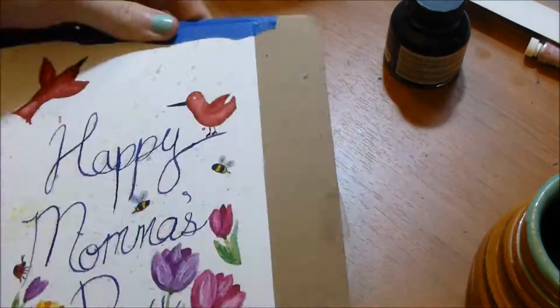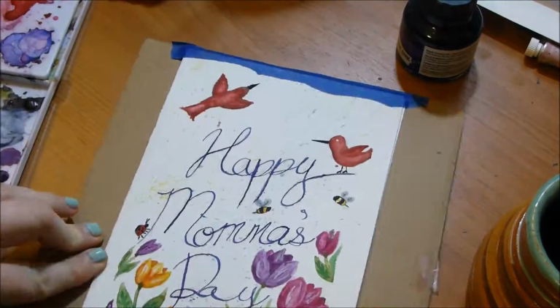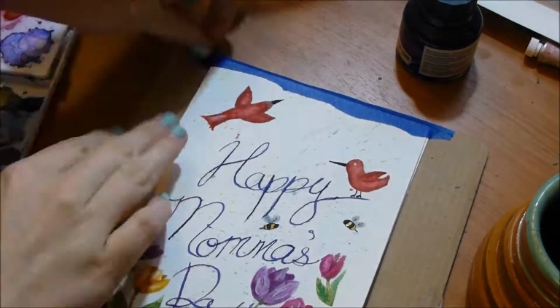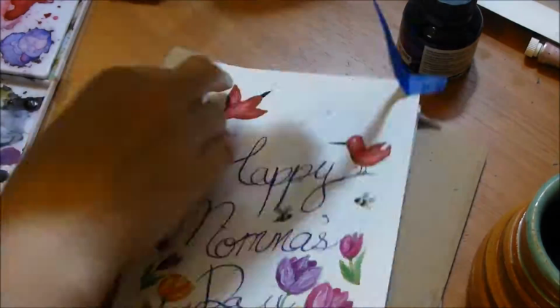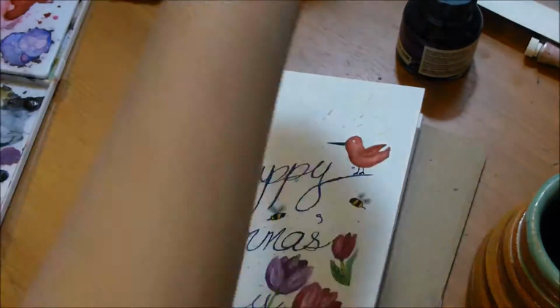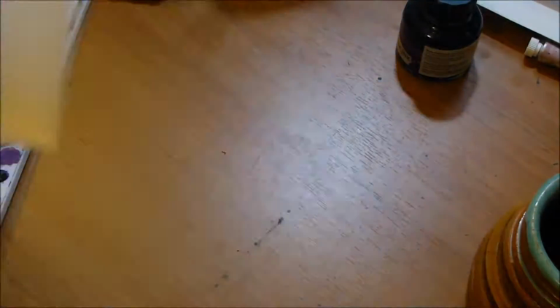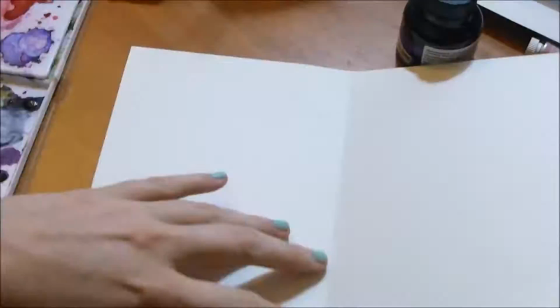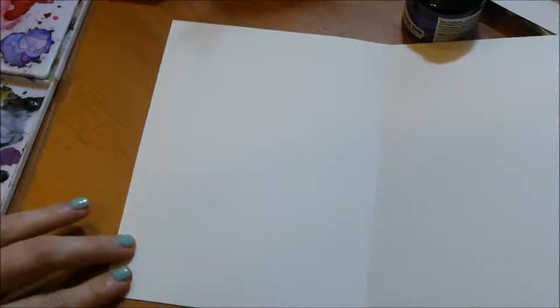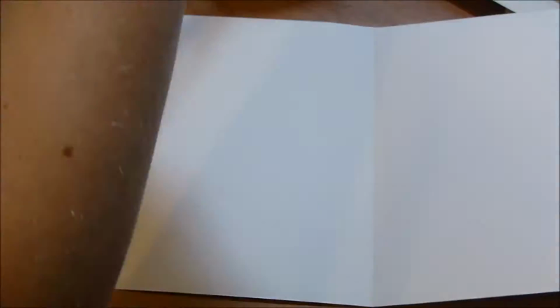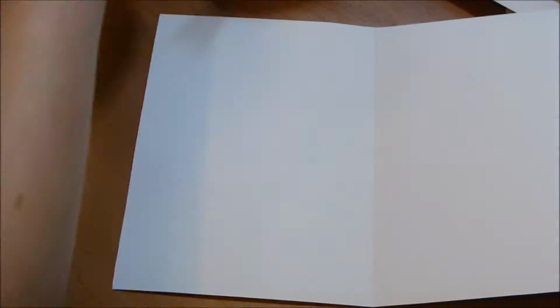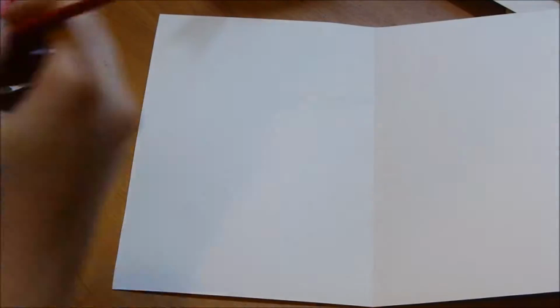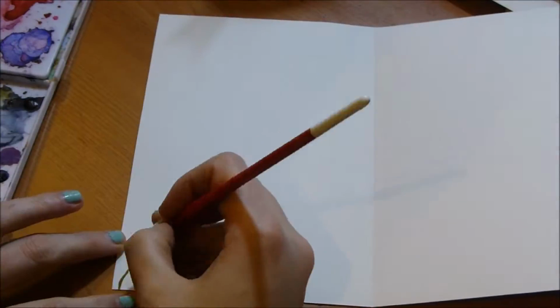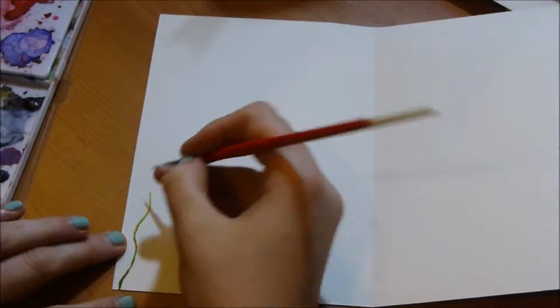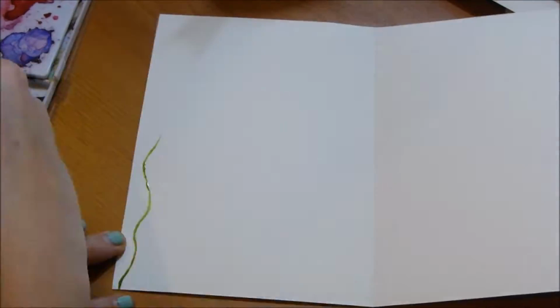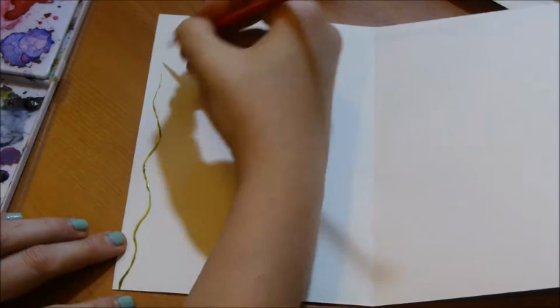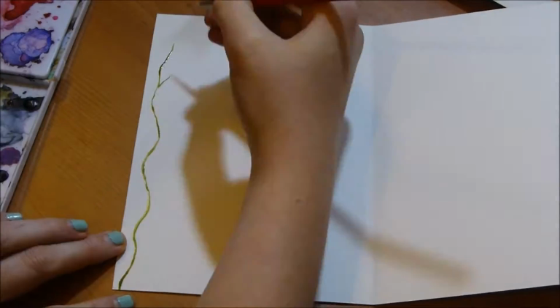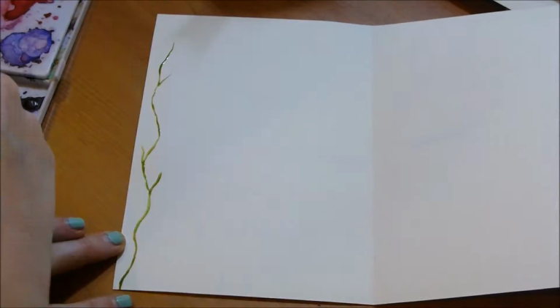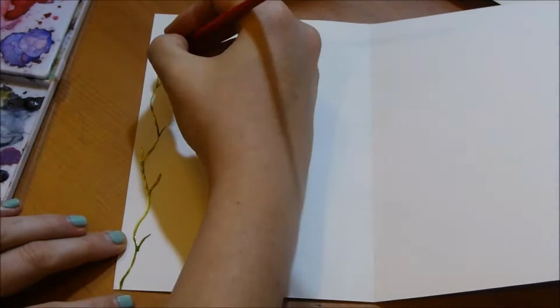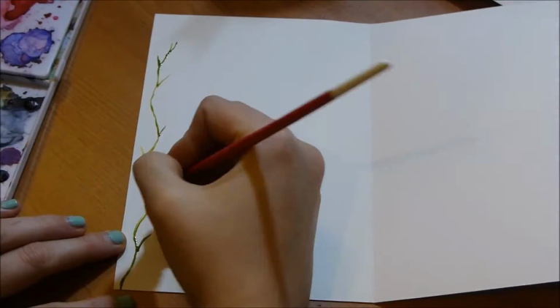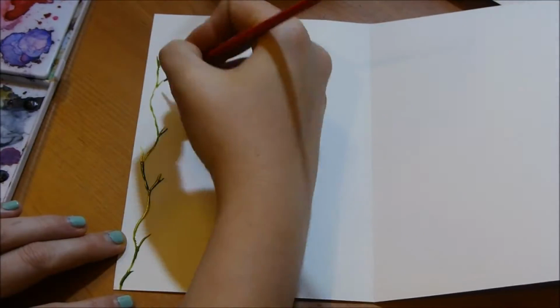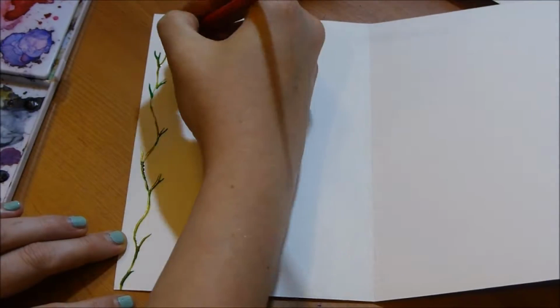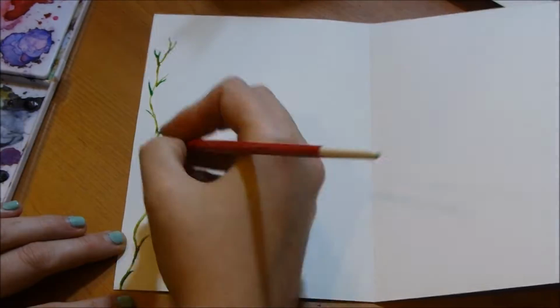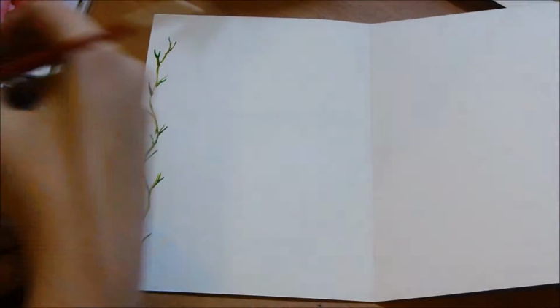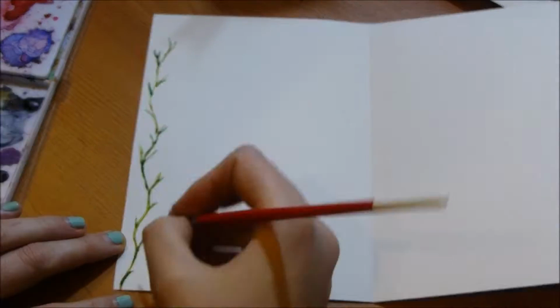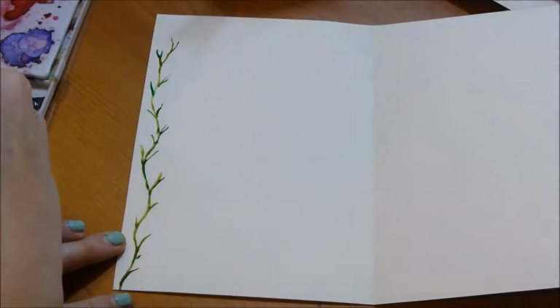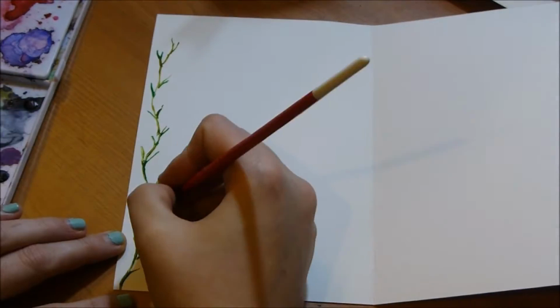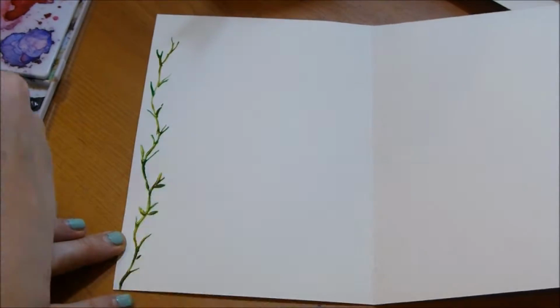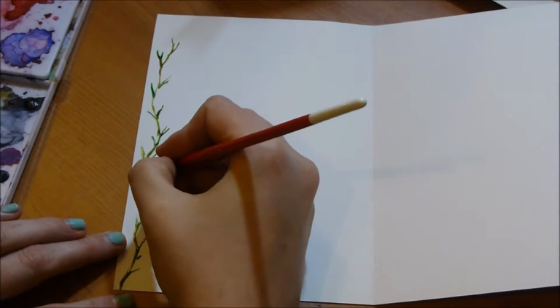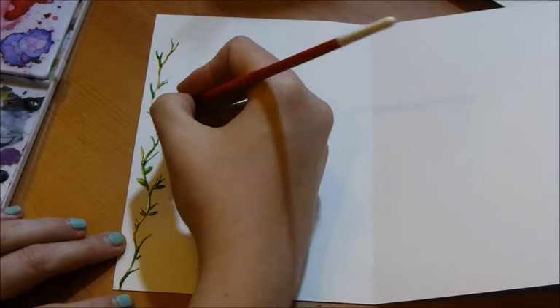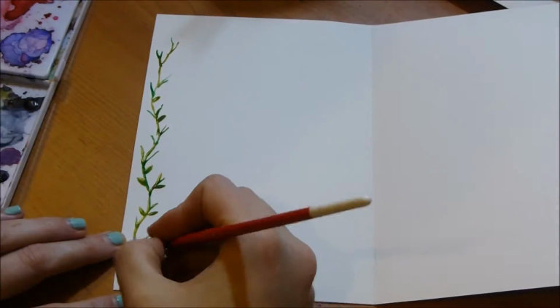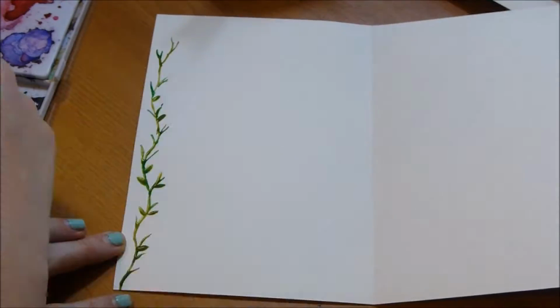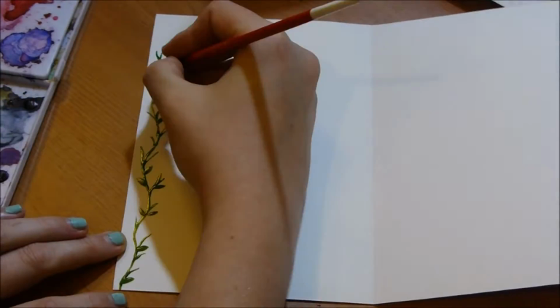Here I'm taking the tape off the card because I was happy with the front, and I'm actually going to paint just a vine and floral design on the inside.